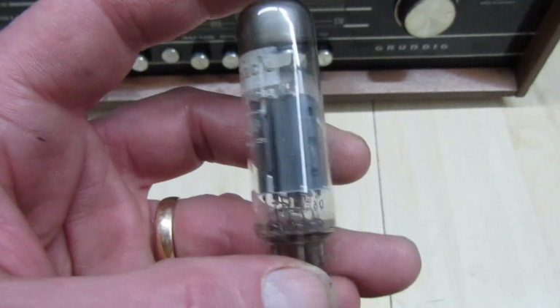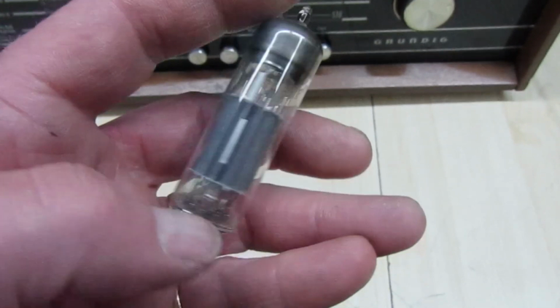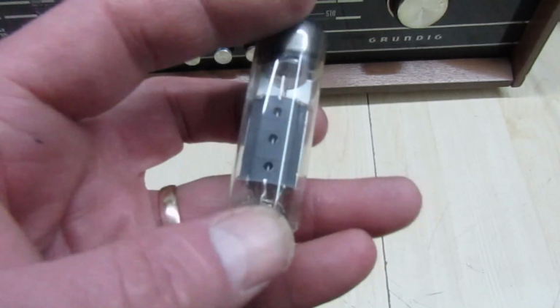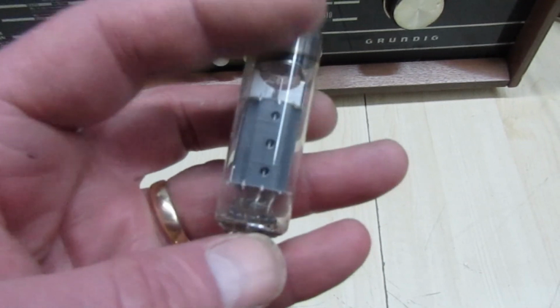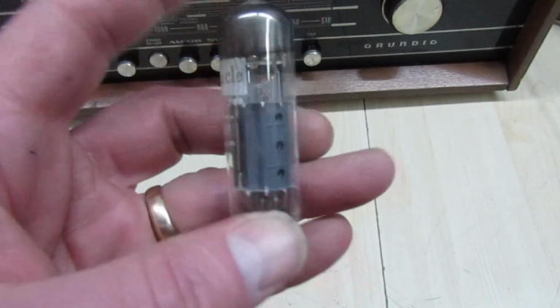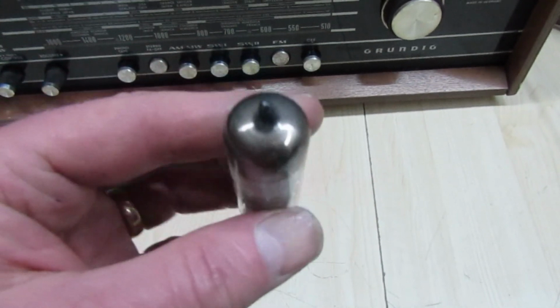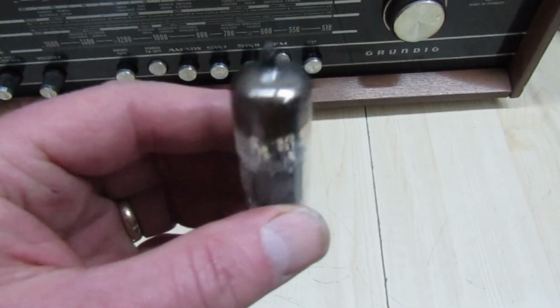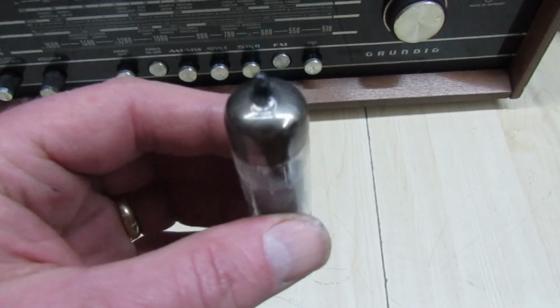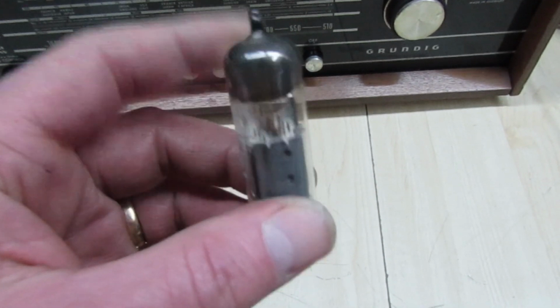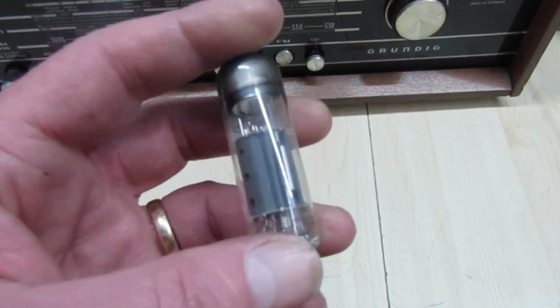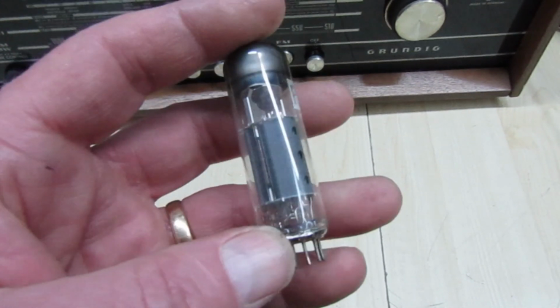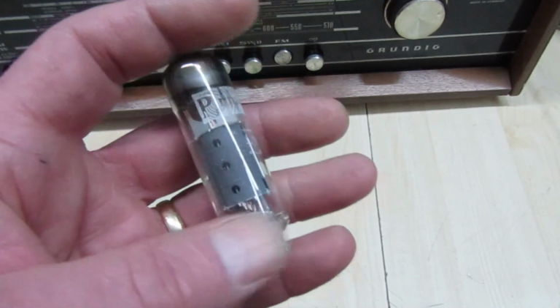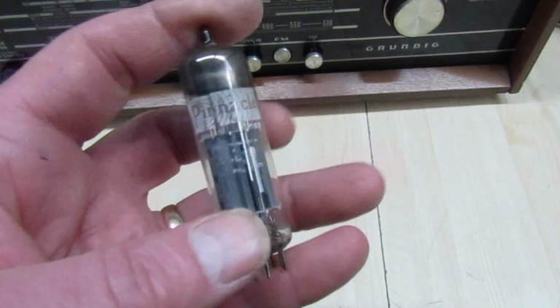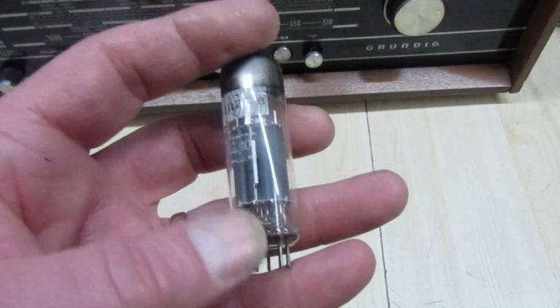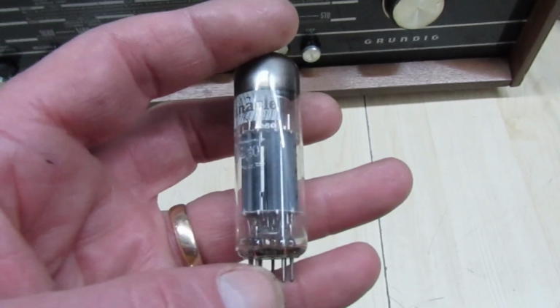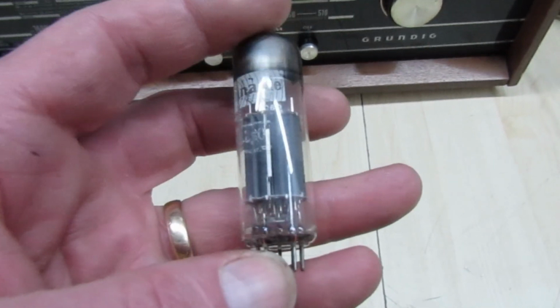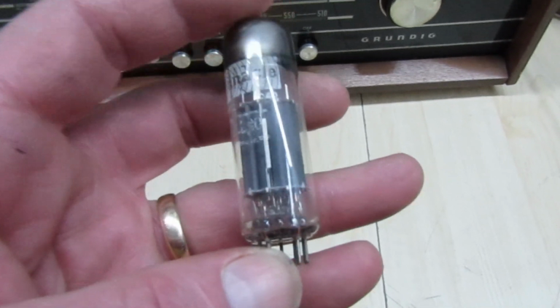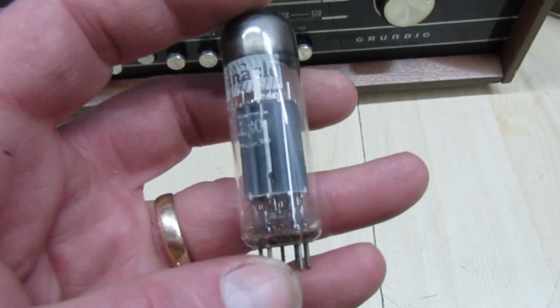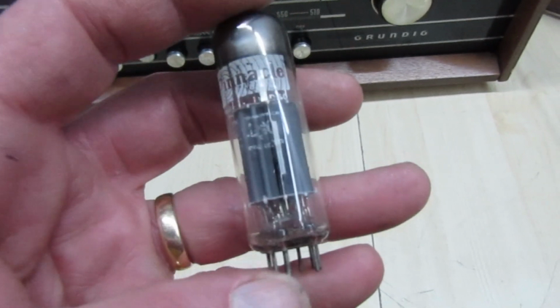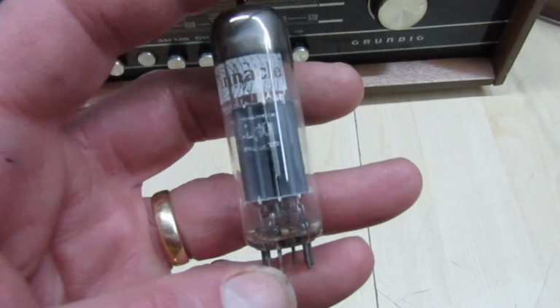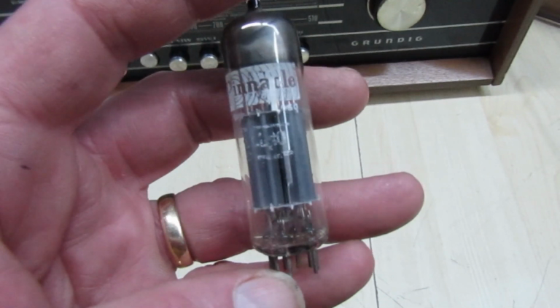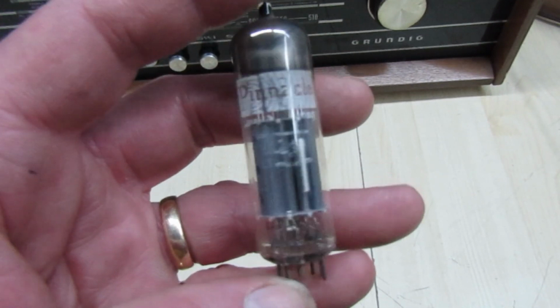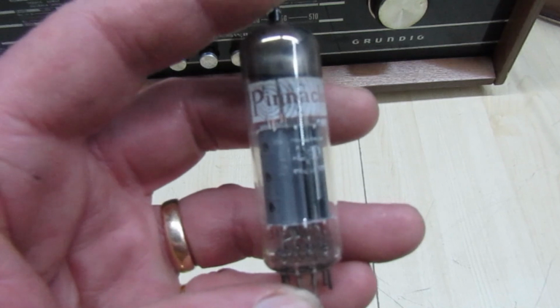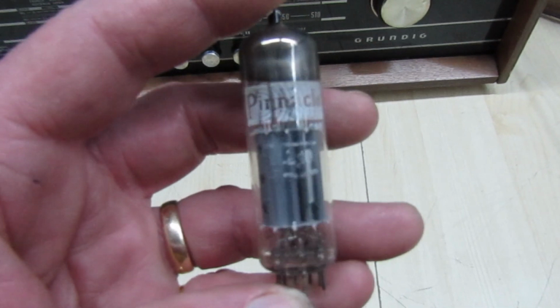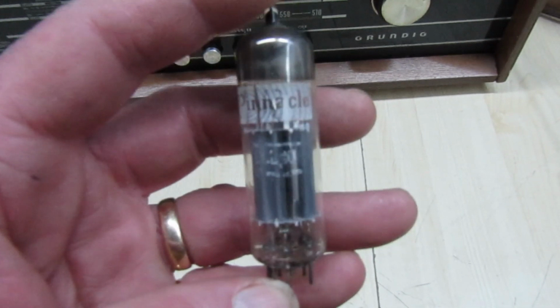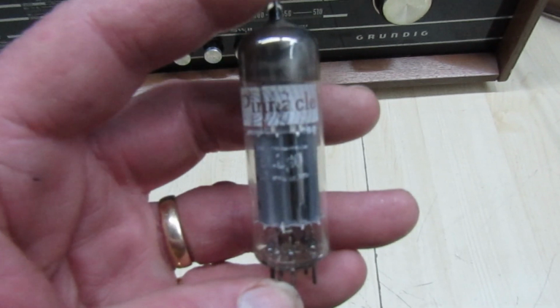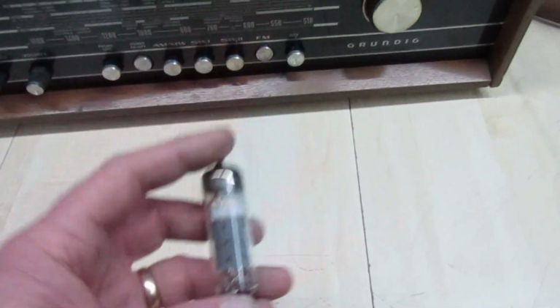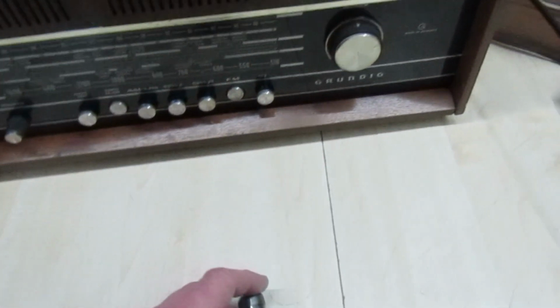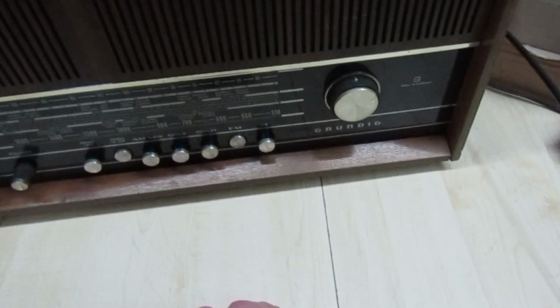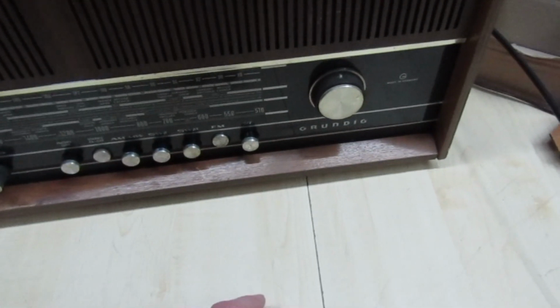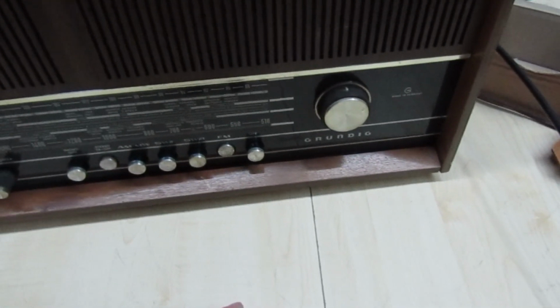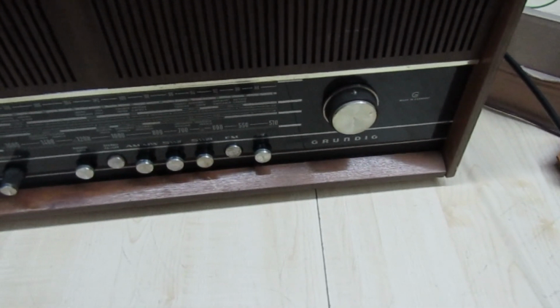But then I found the valve base was very intermittent. If you moved it about the heaters would go off and the radio would go completely dead. So I've changed the valve base as well, but I've made a little modification to it — let me show you.